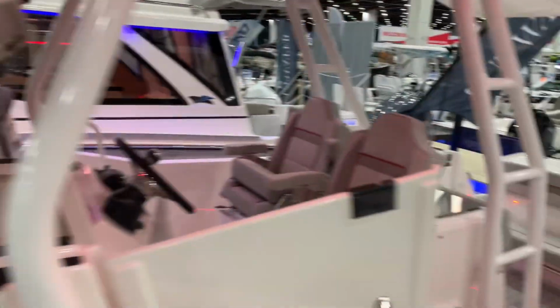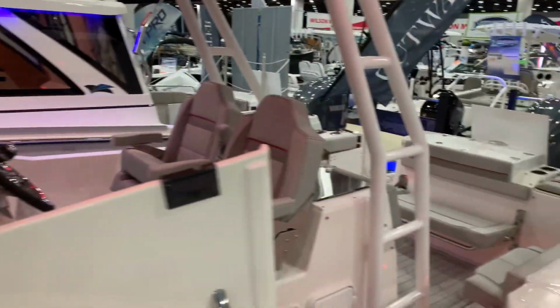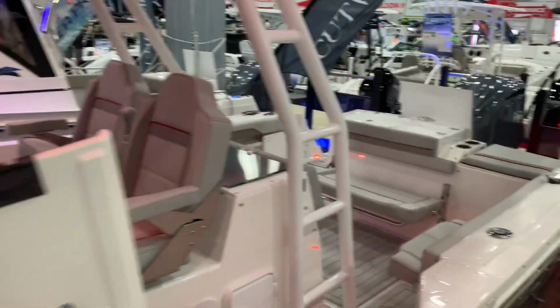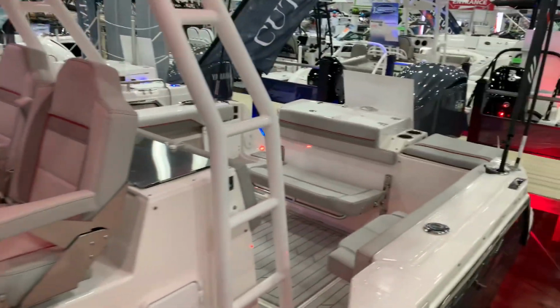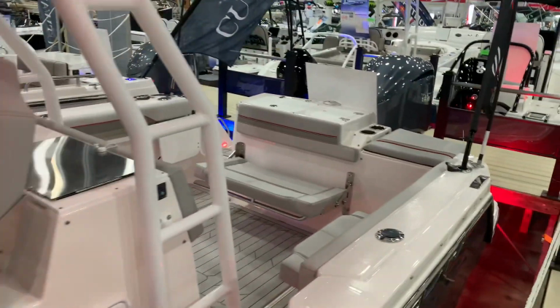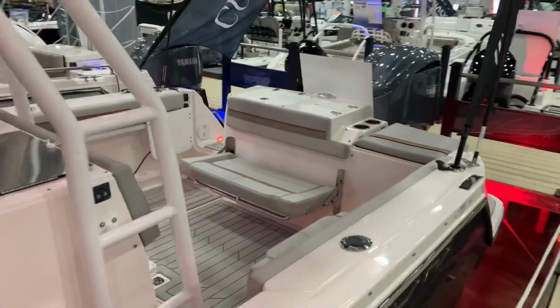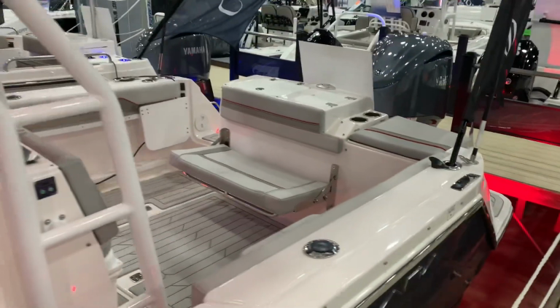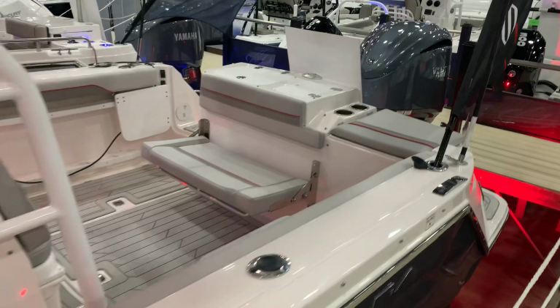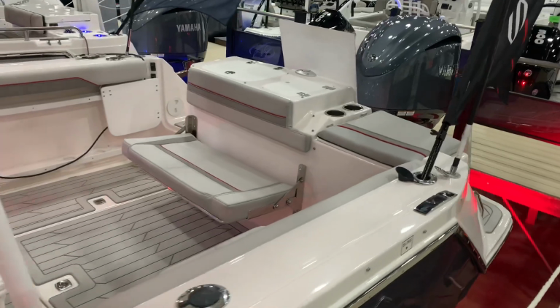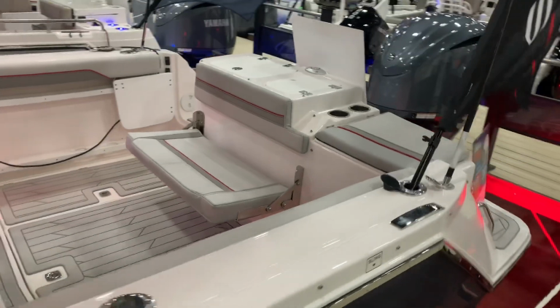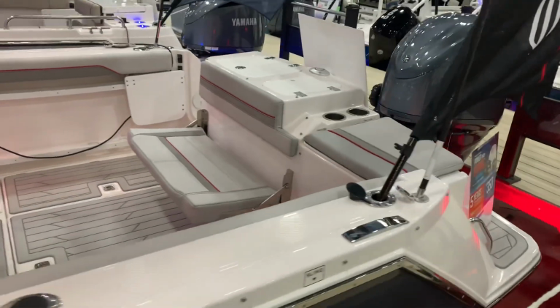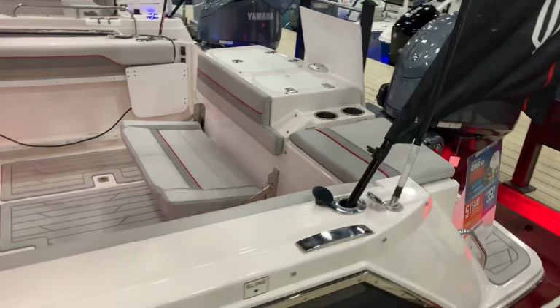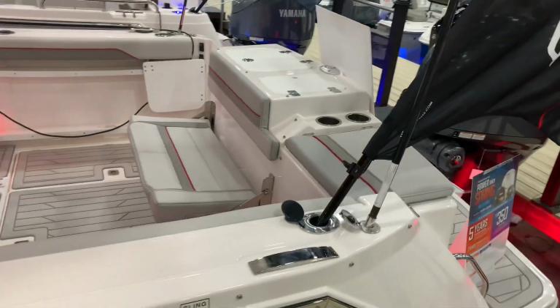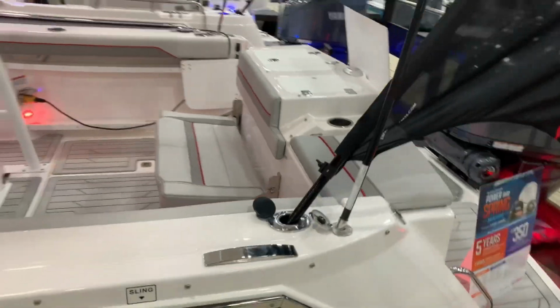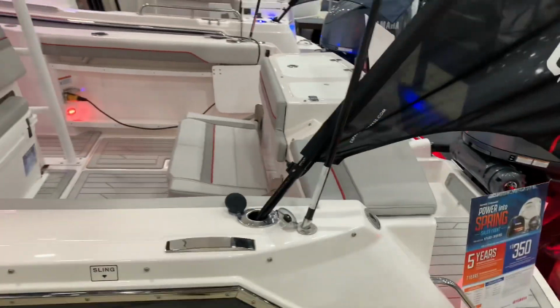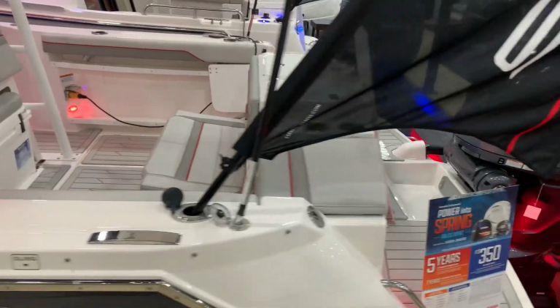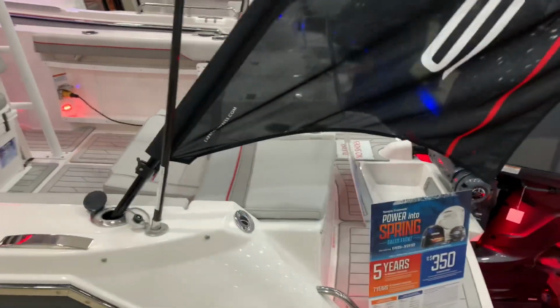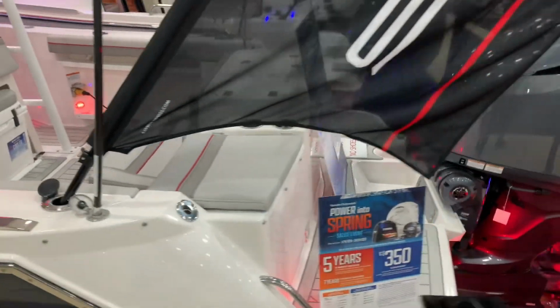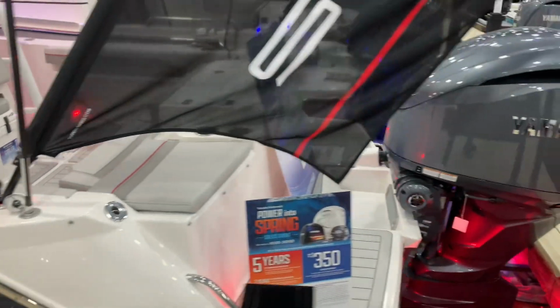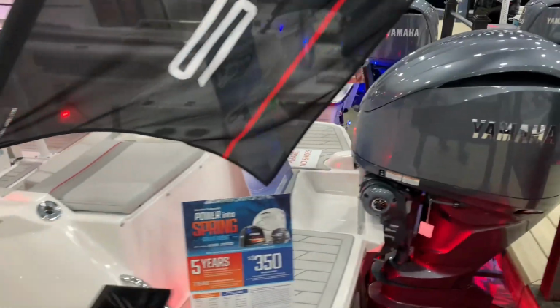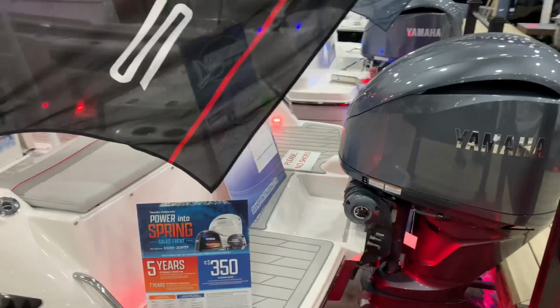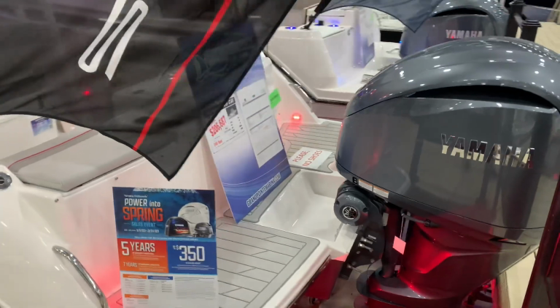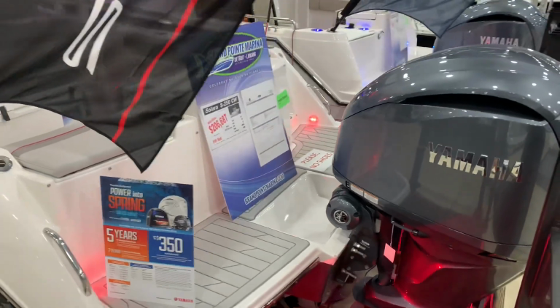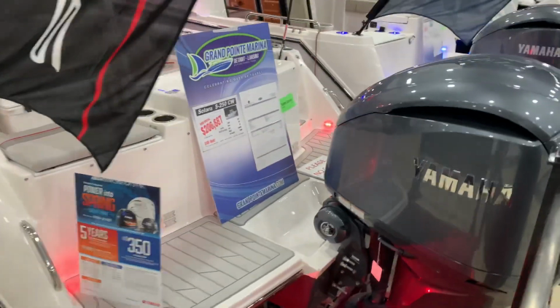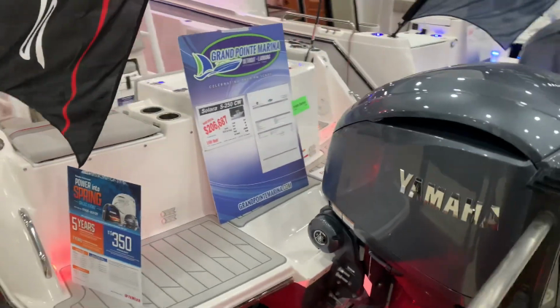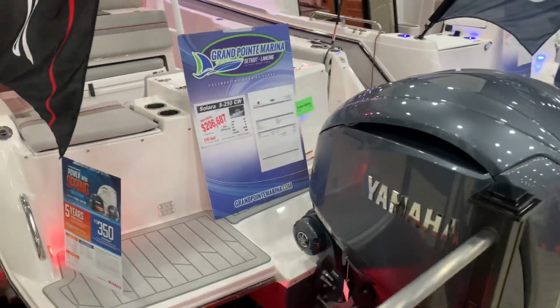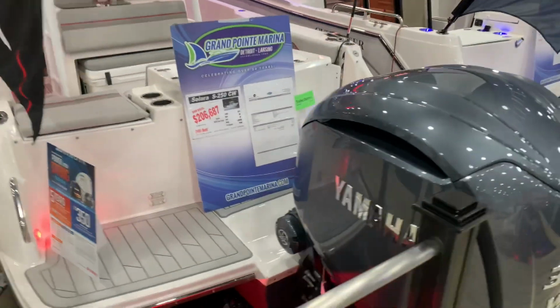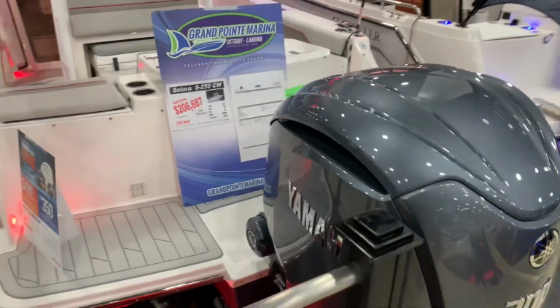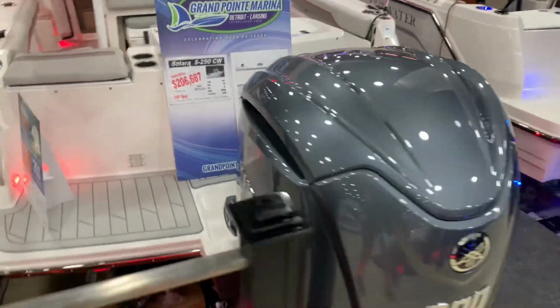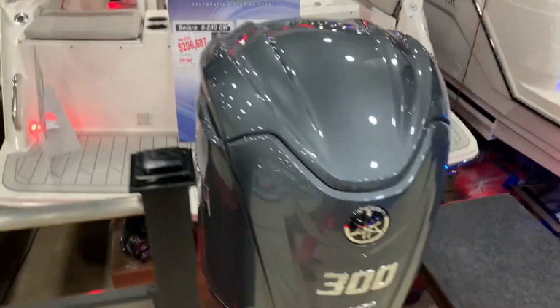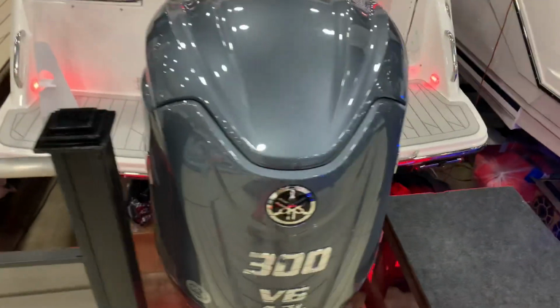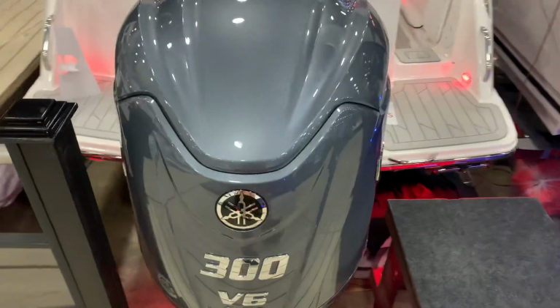This boat gives you everything that a center console has, plus a little cabin to hide out down in. Got a 300 Yamaha on this.